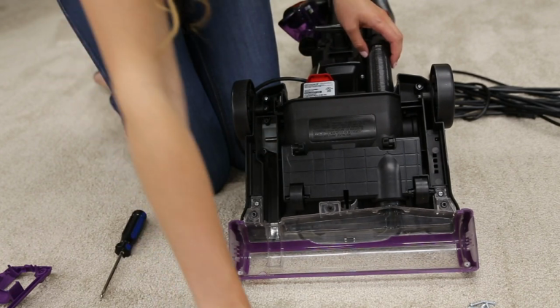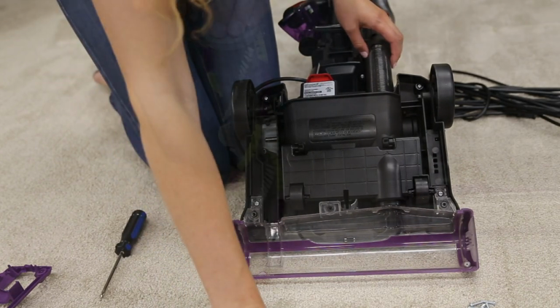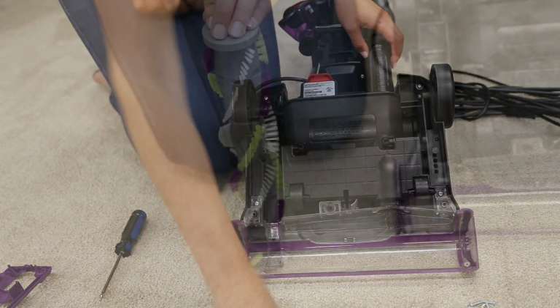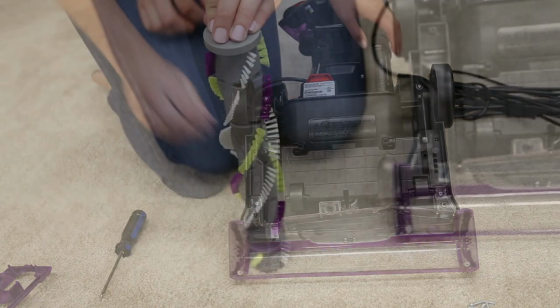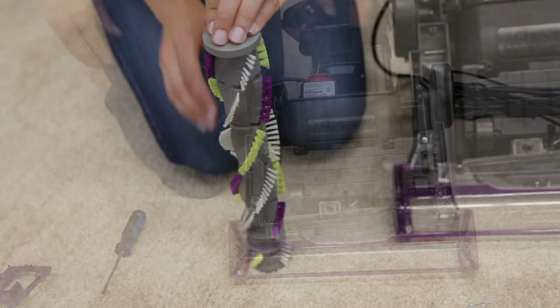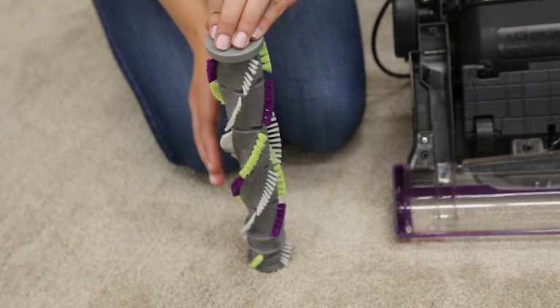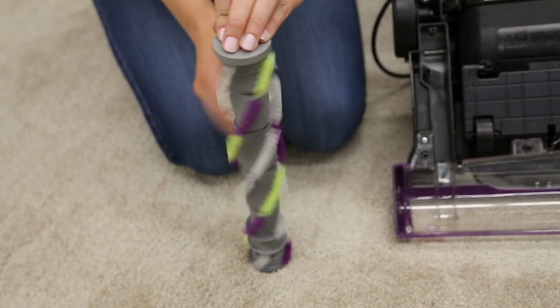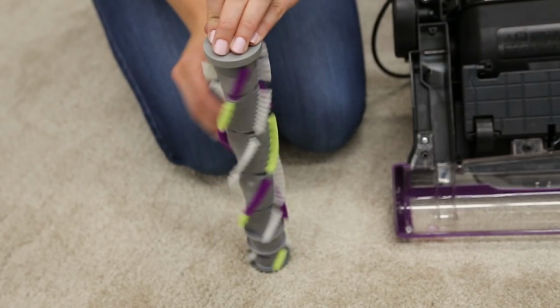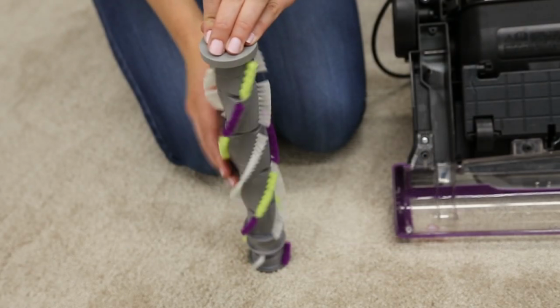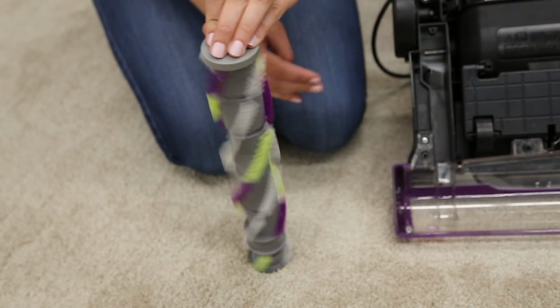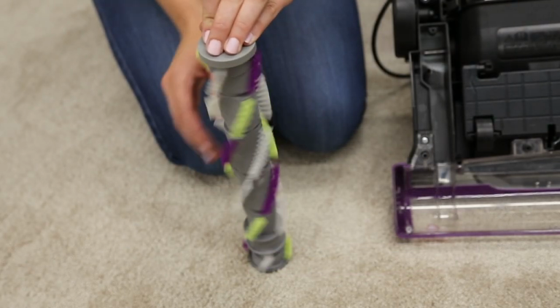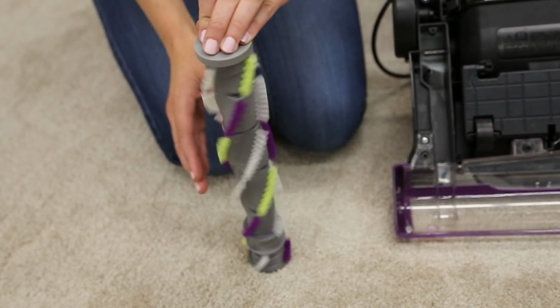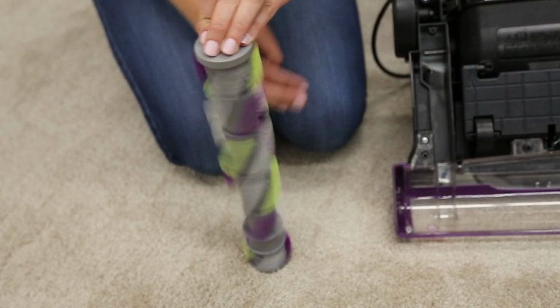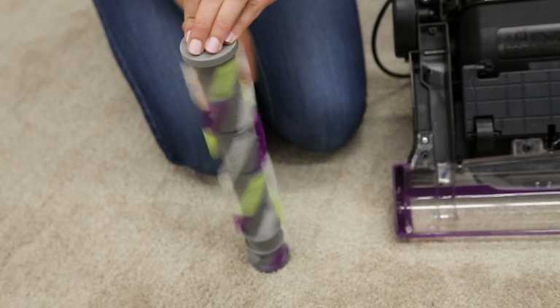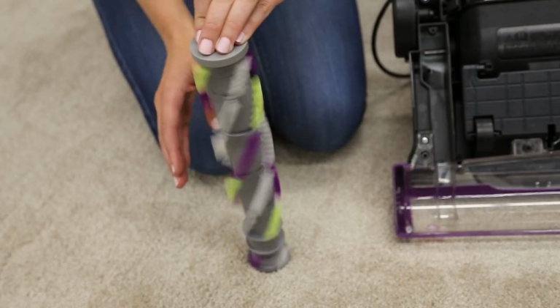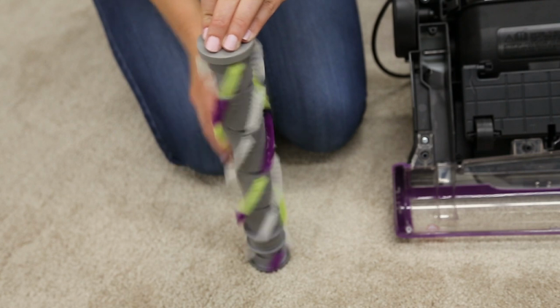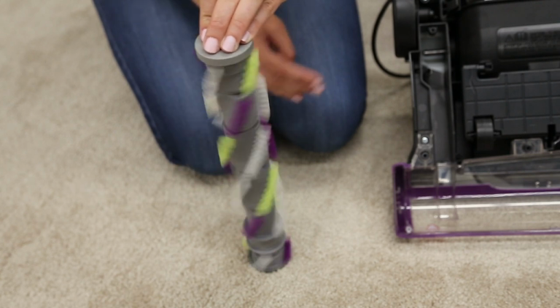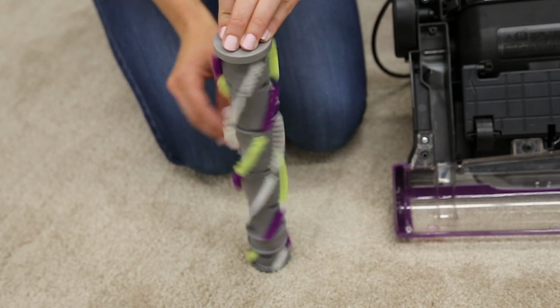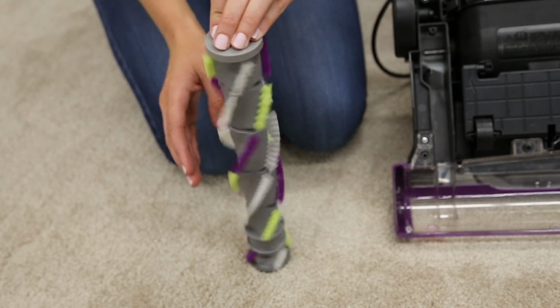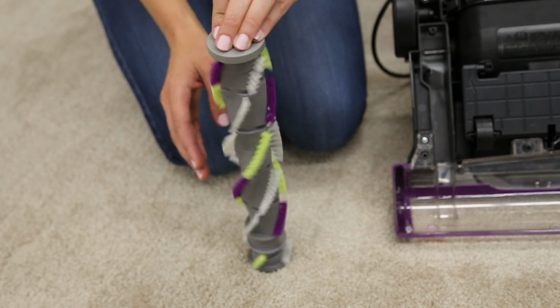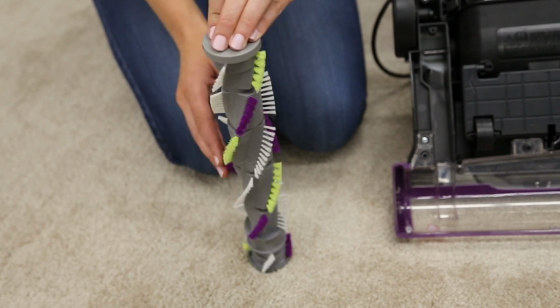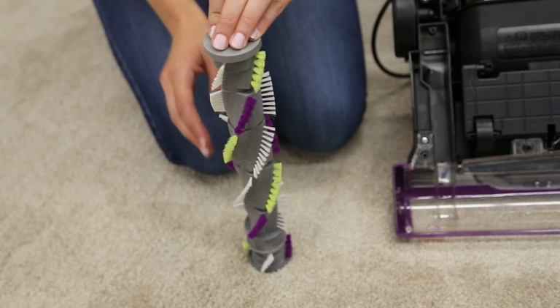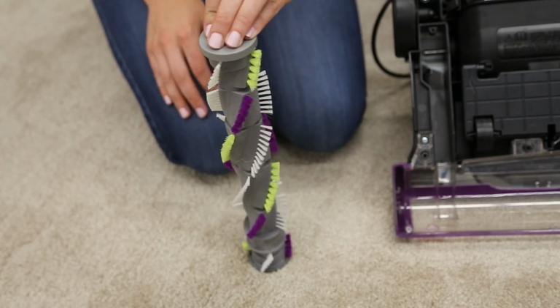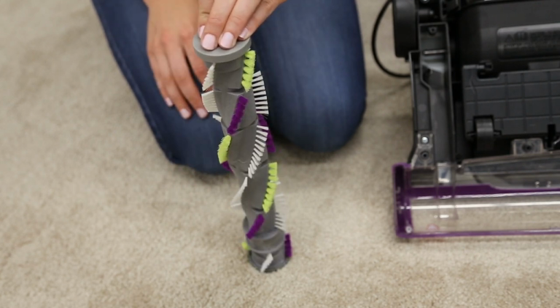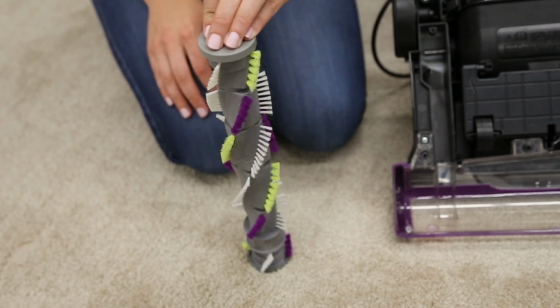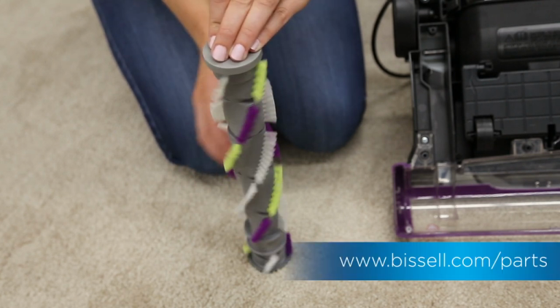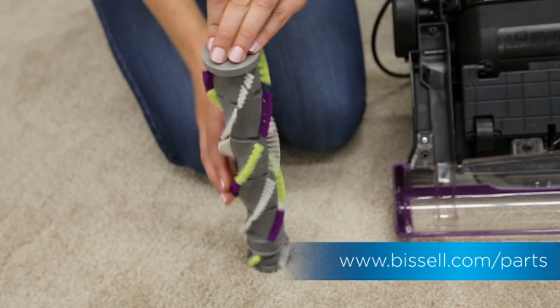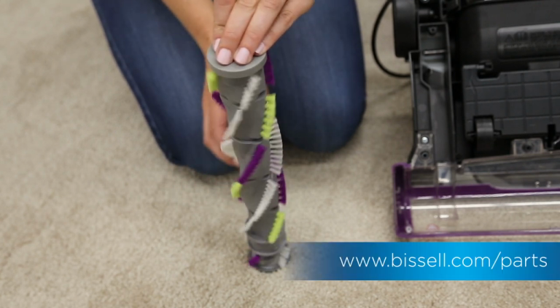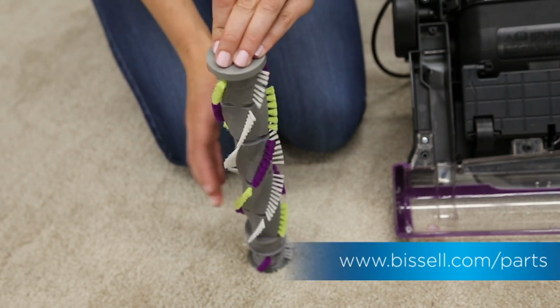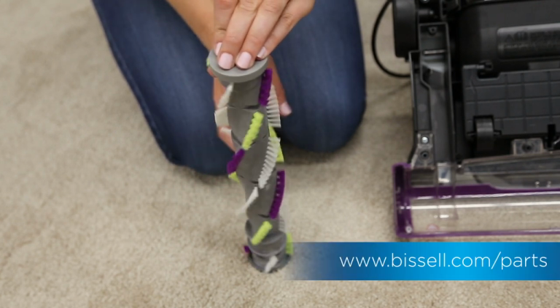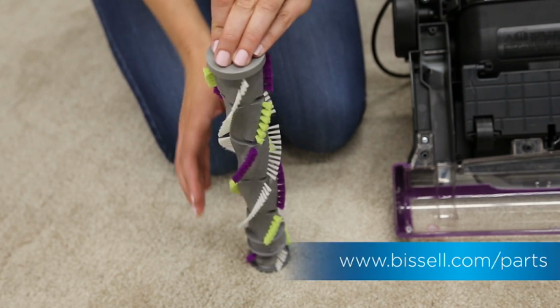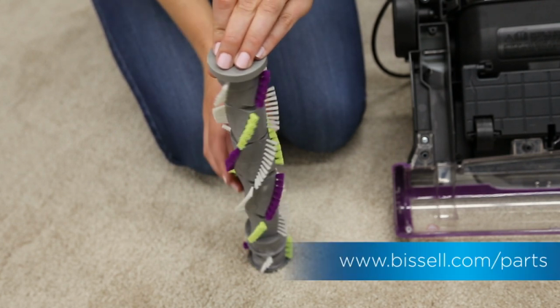Put the brush roll on its end and spin it. It should spin freely multiple times with one flick. If it doesn't, it needs to be replaced.